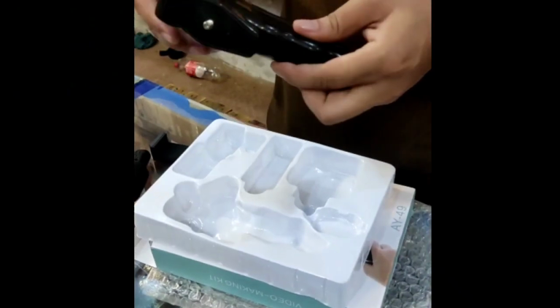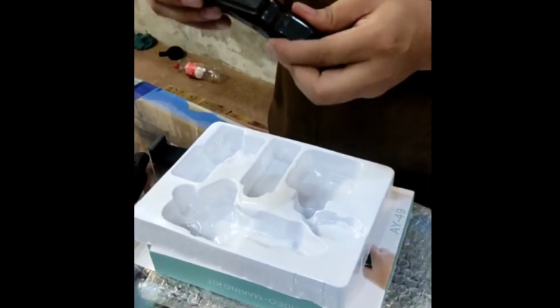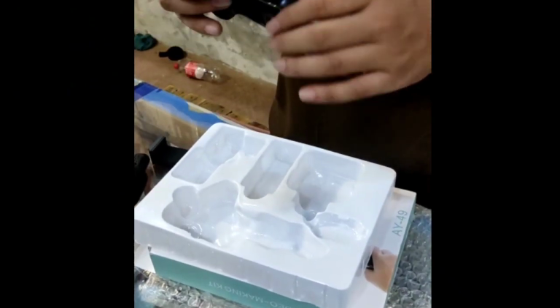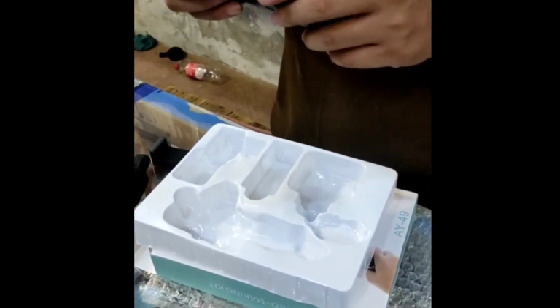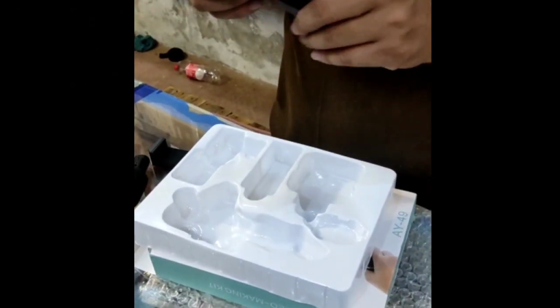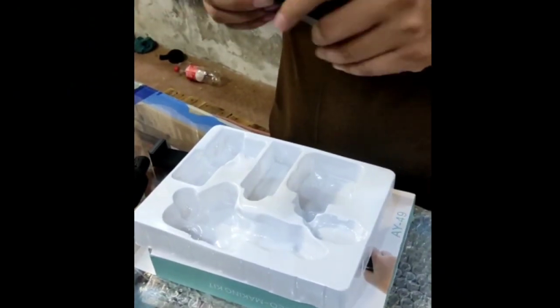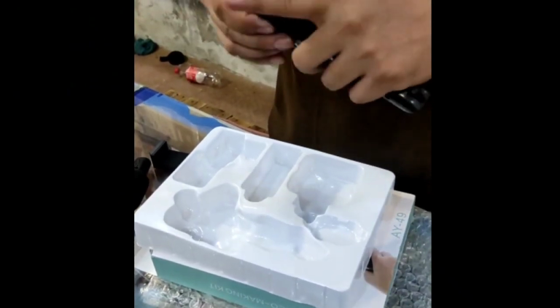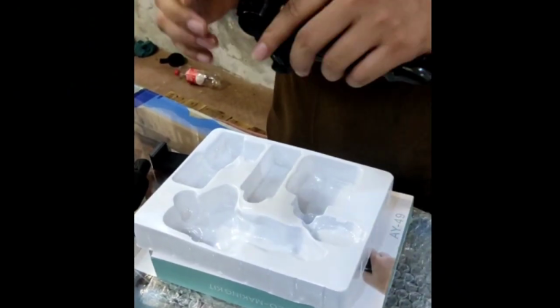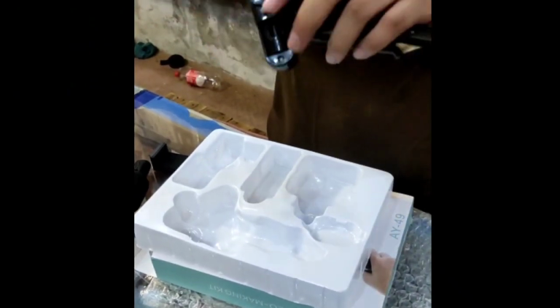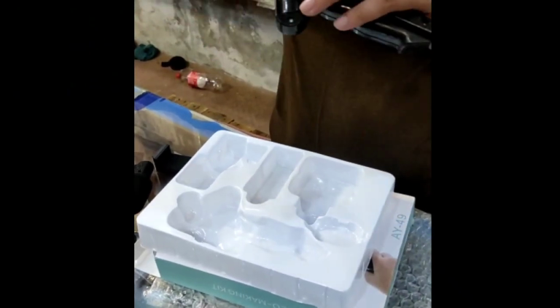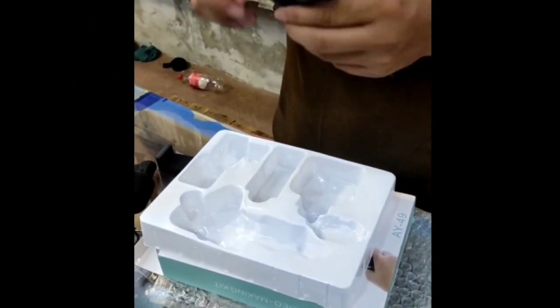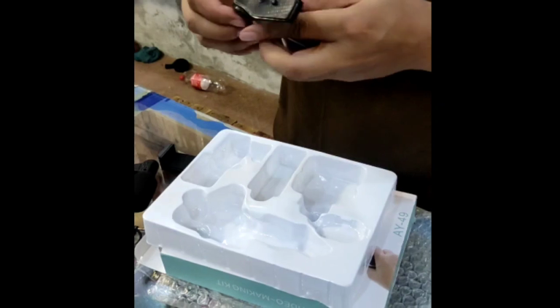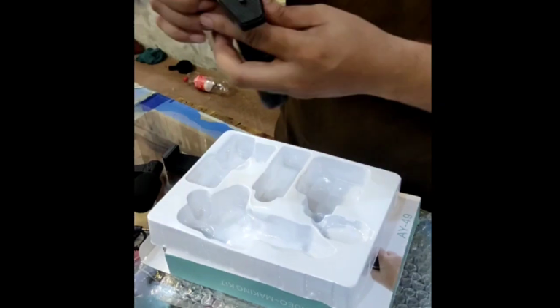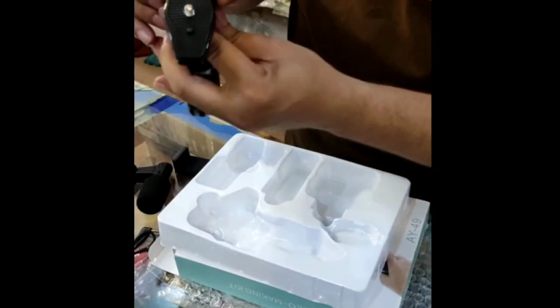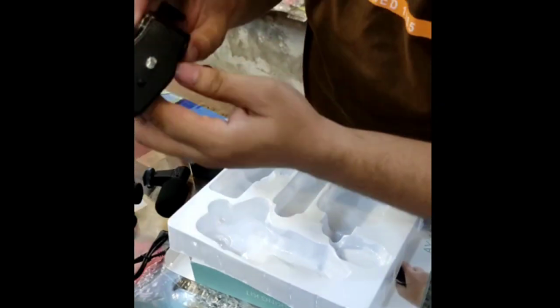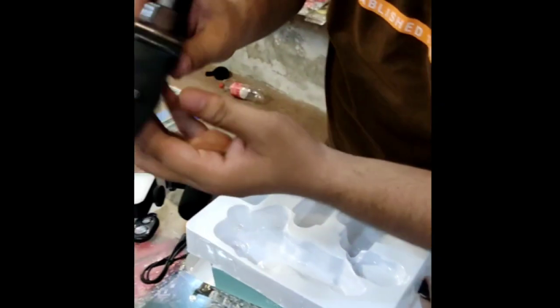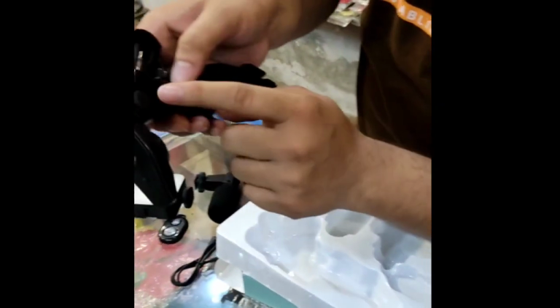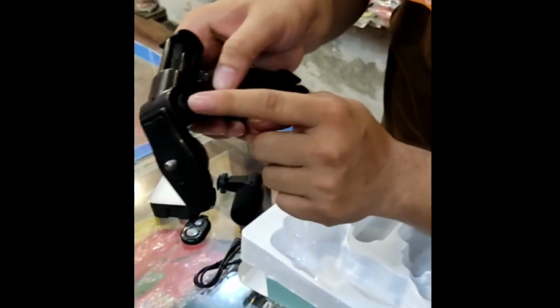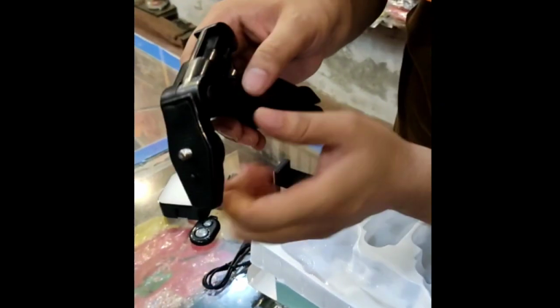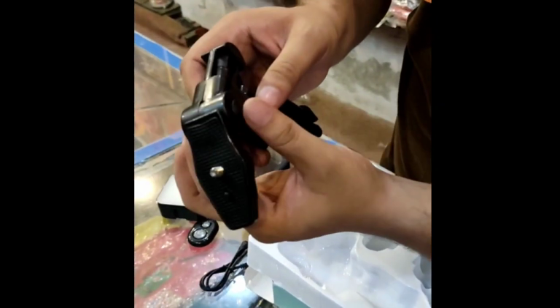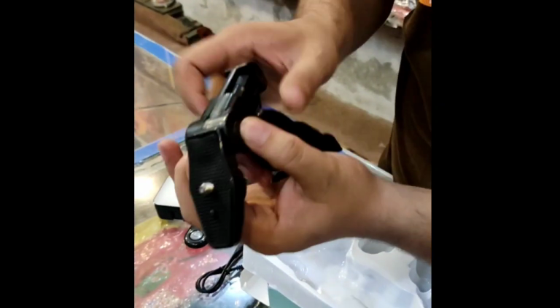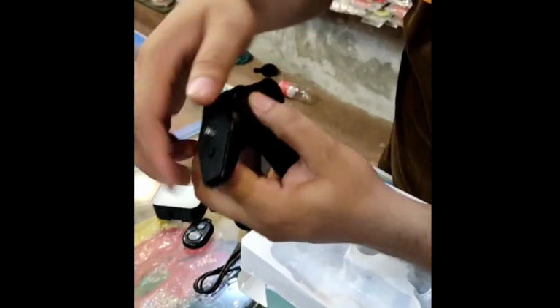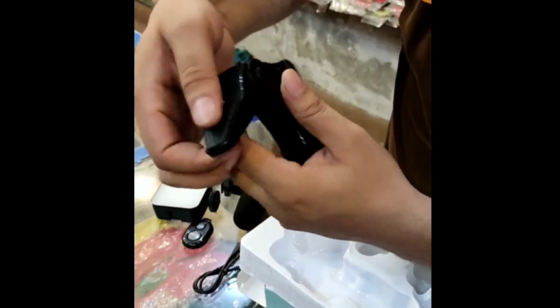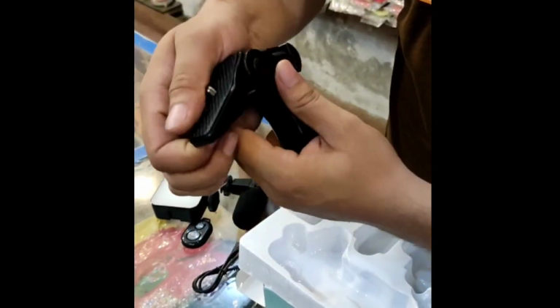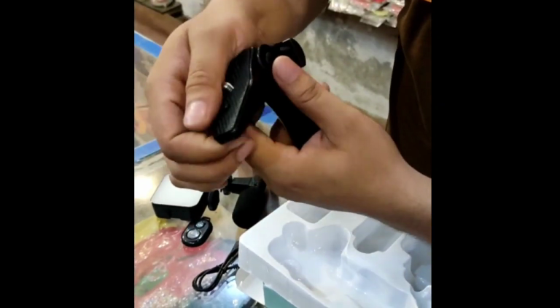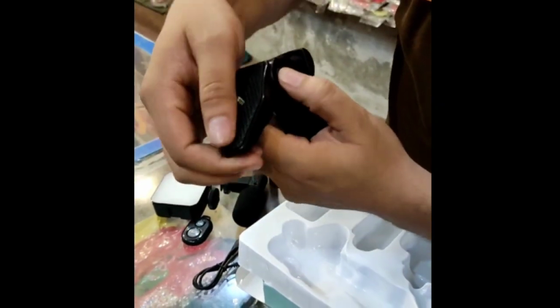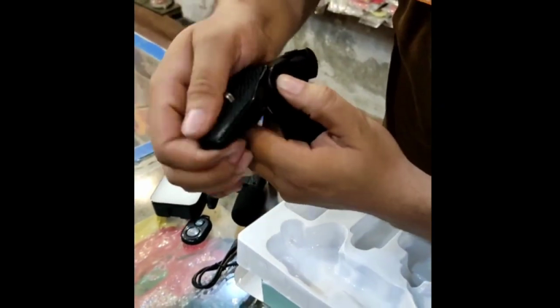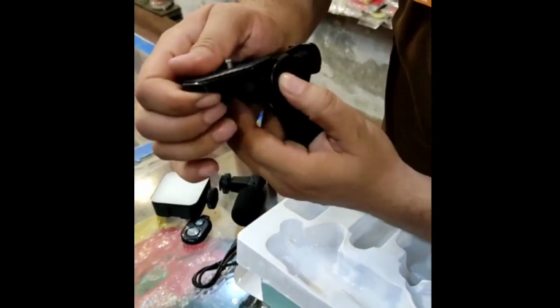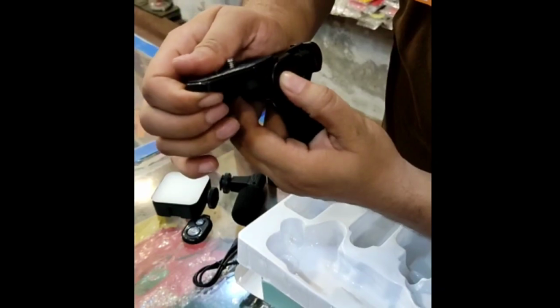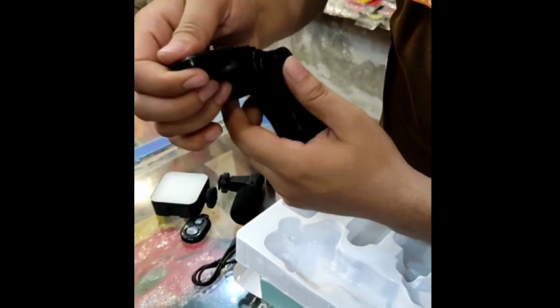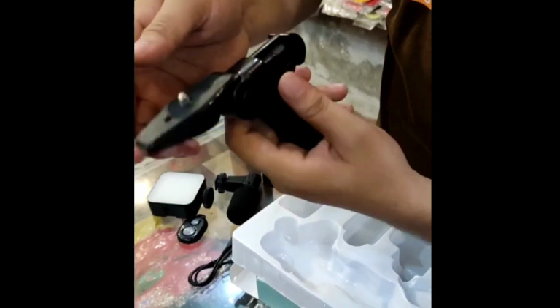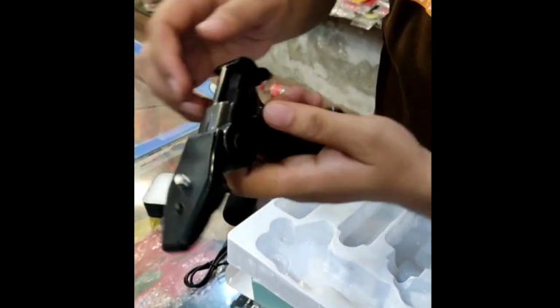It's a lock. This is a lock. You should open it.